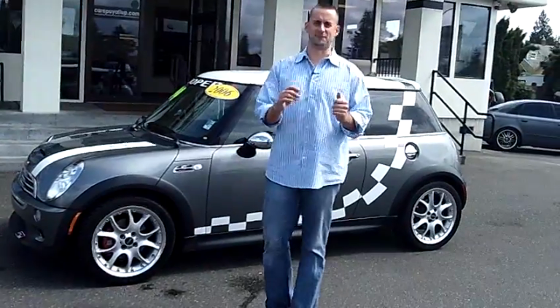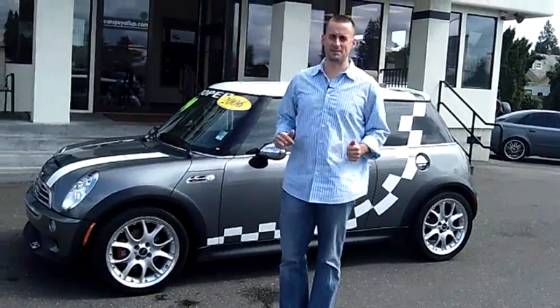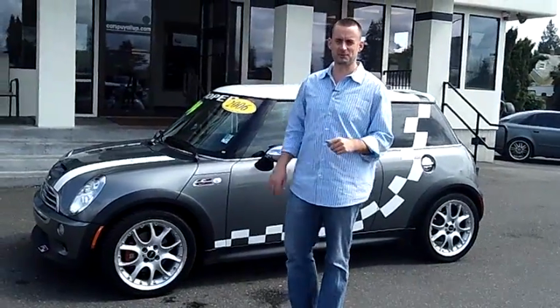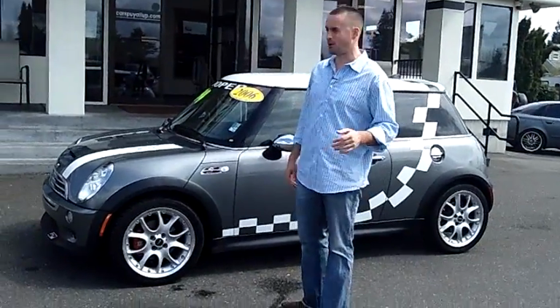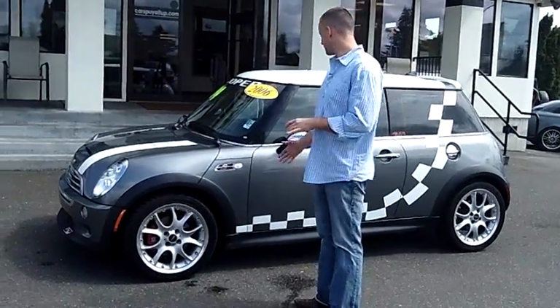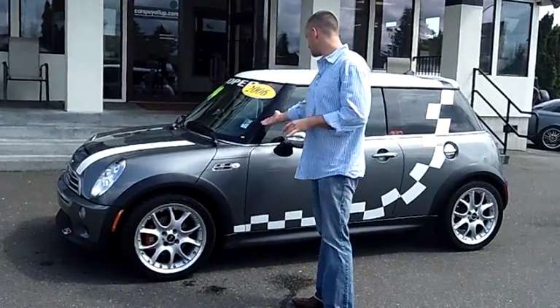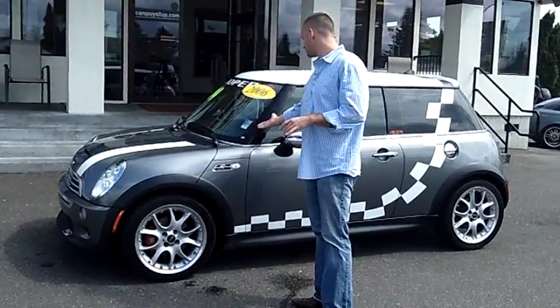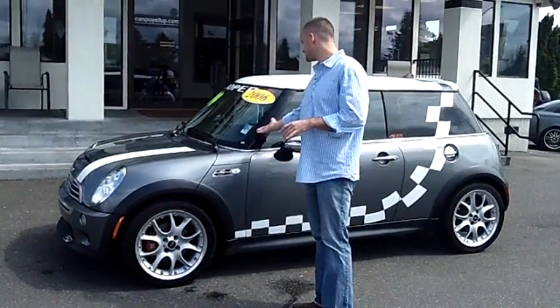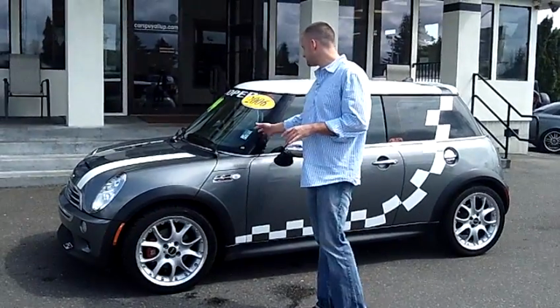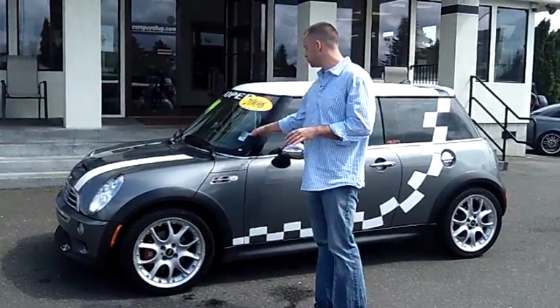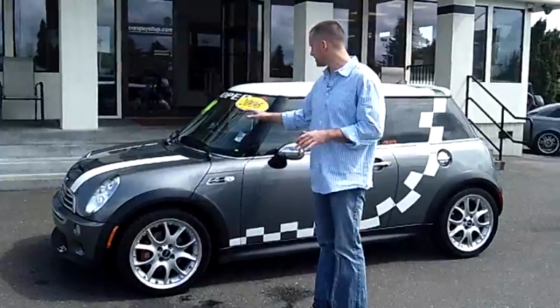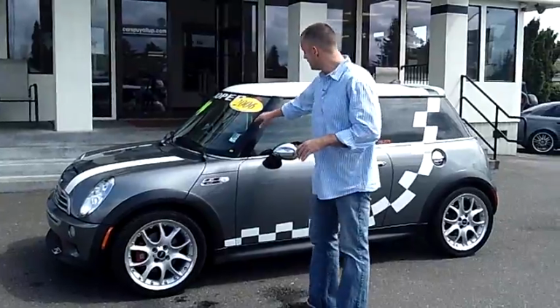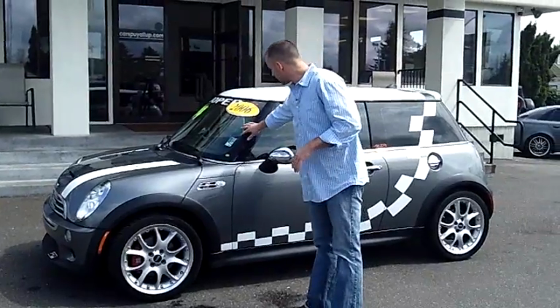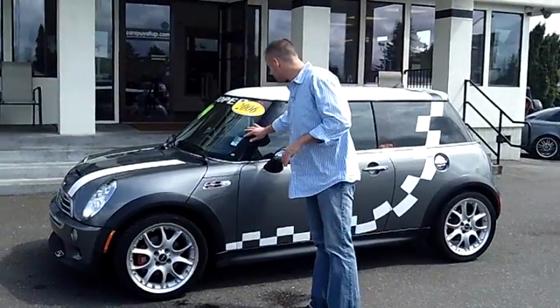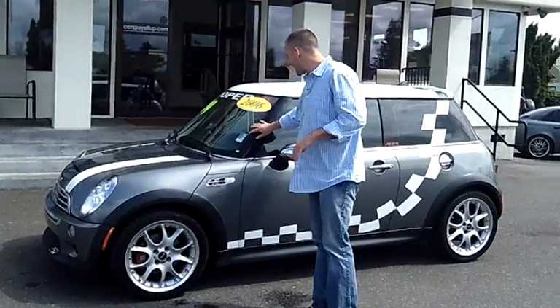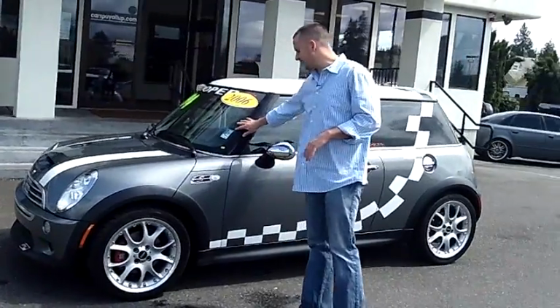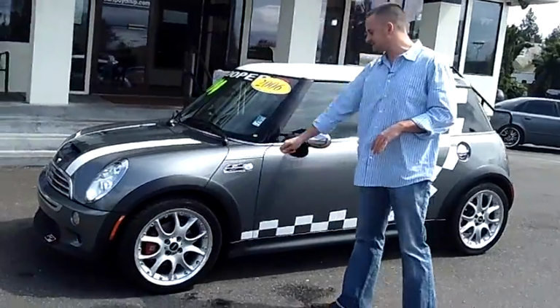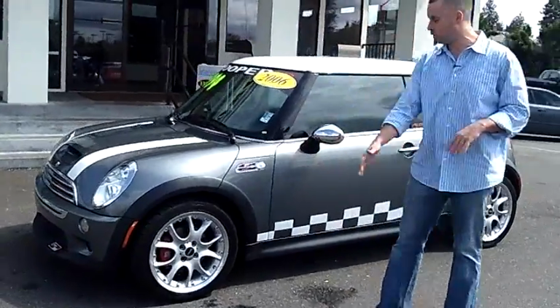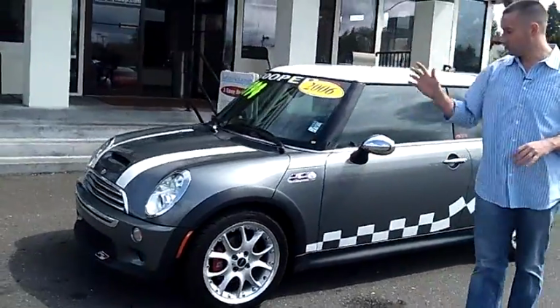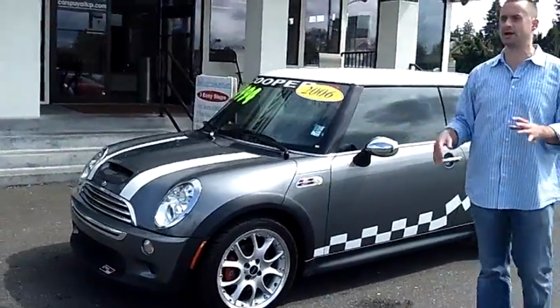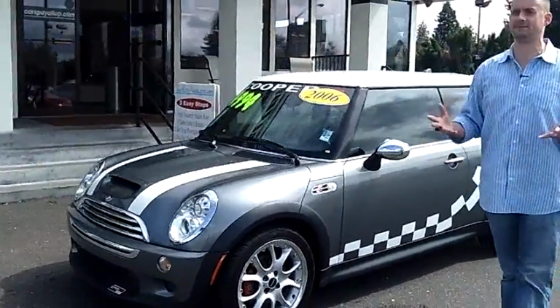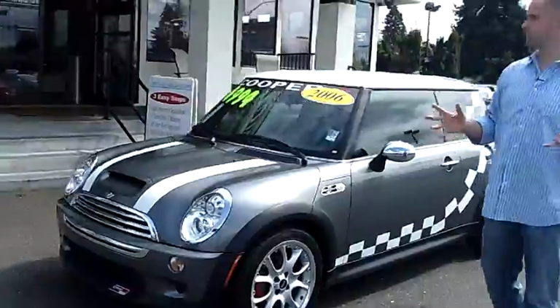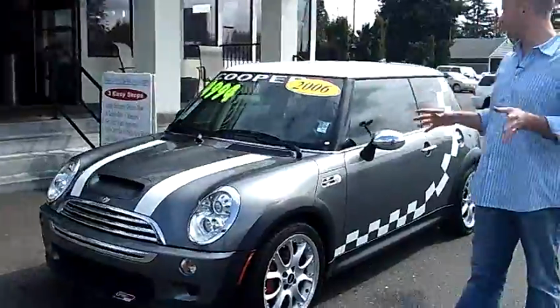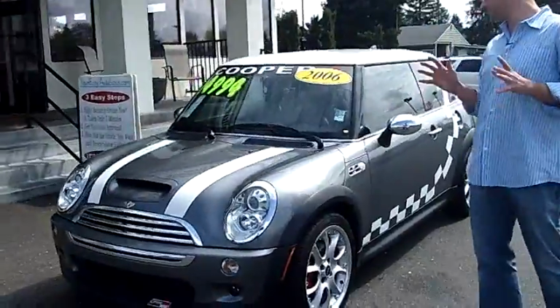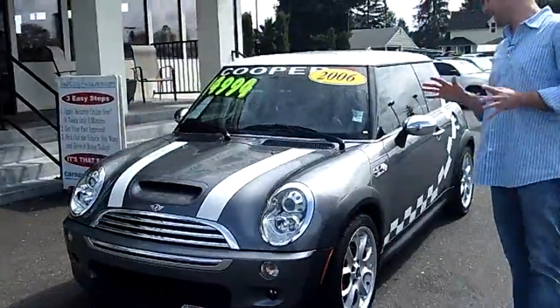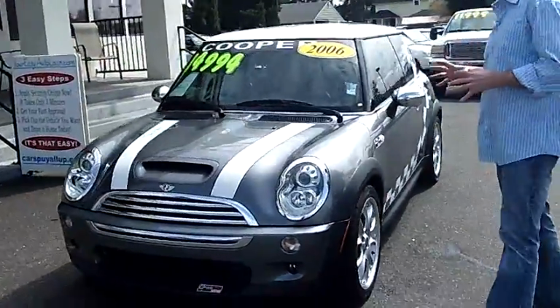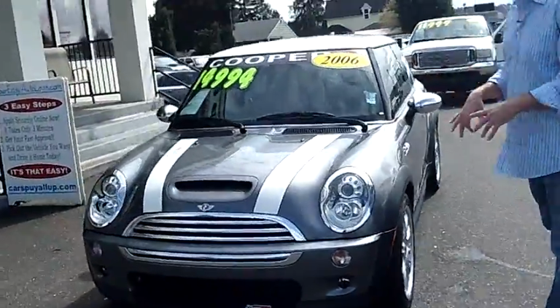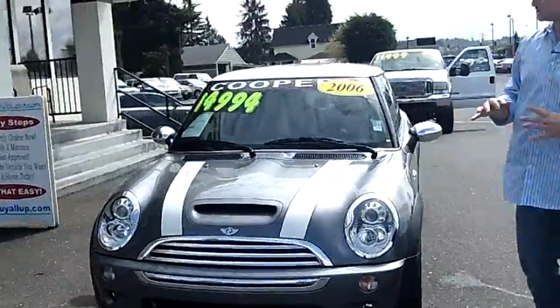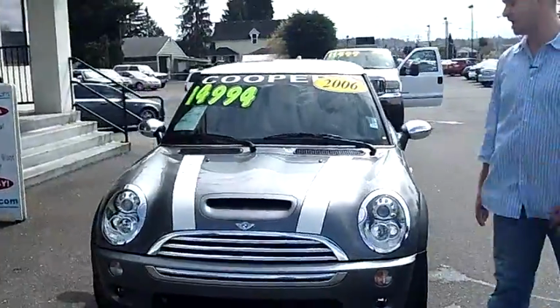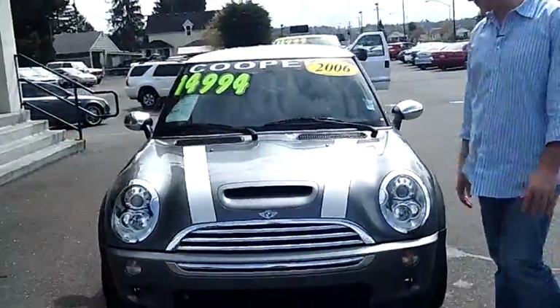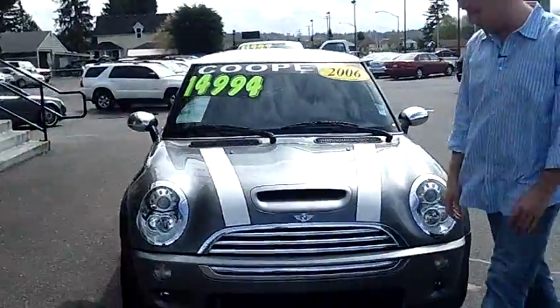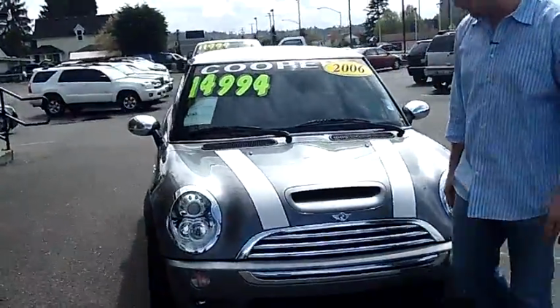Hey folks, Adam Ashby here with Puyallup Car & Truck. I'd like to show you our 2006 Mini Cooper S, stock number 79890. Local trade-in, clean vehicle history report, never been in an accident, and just a ton of extras on this one.